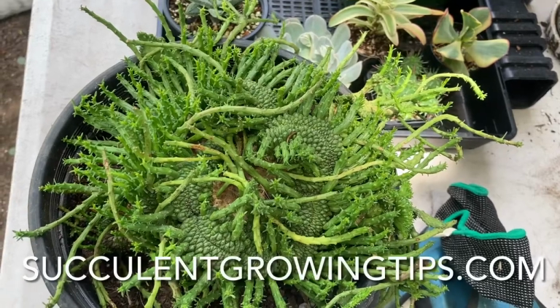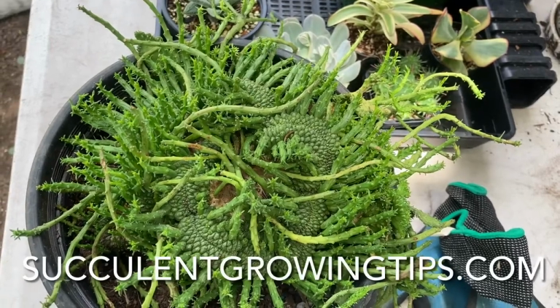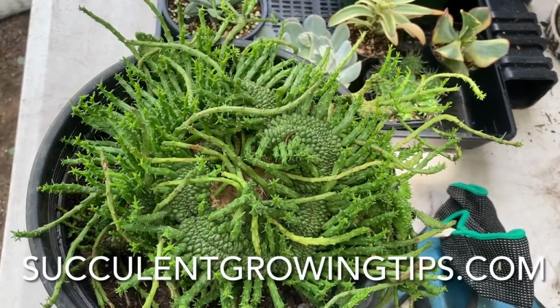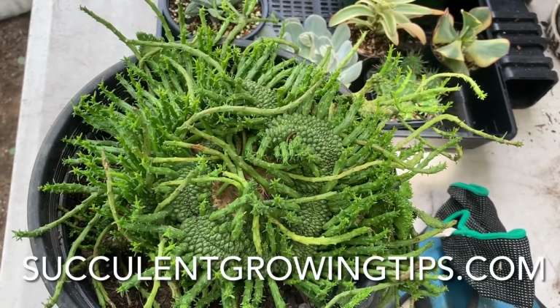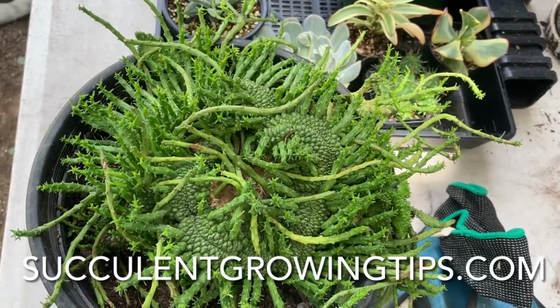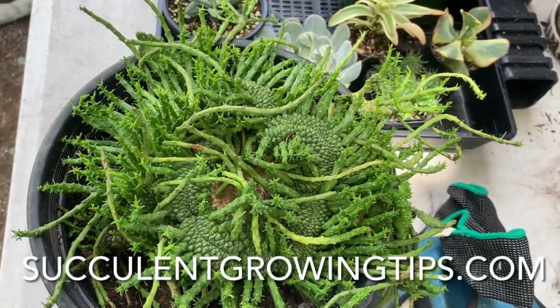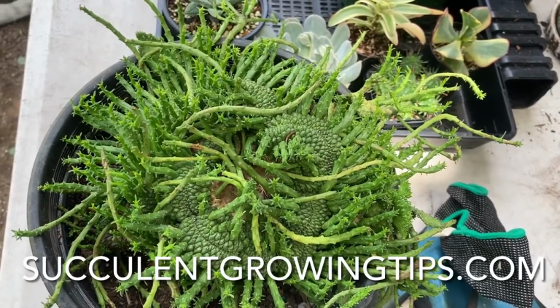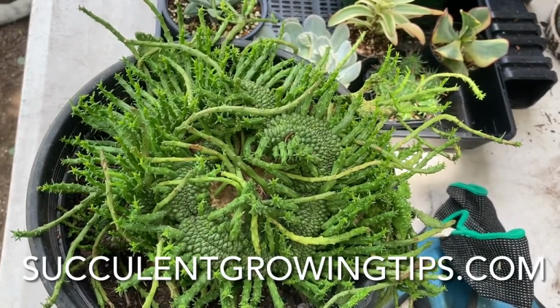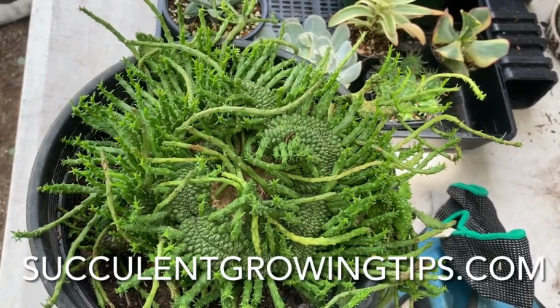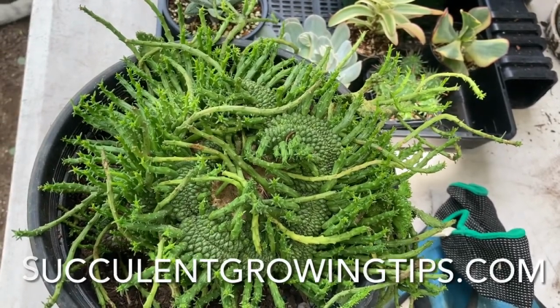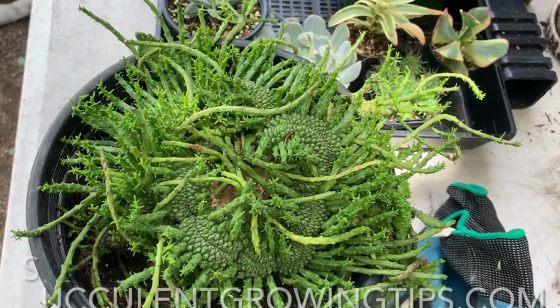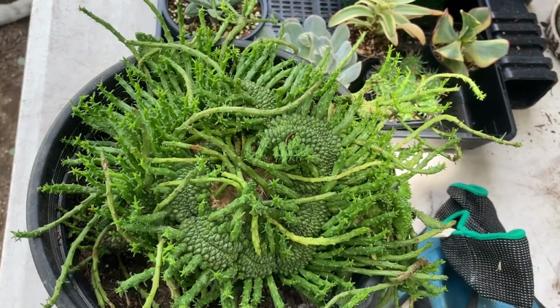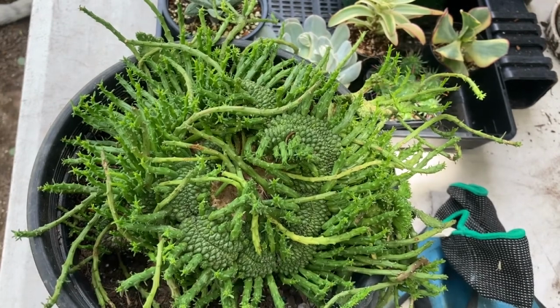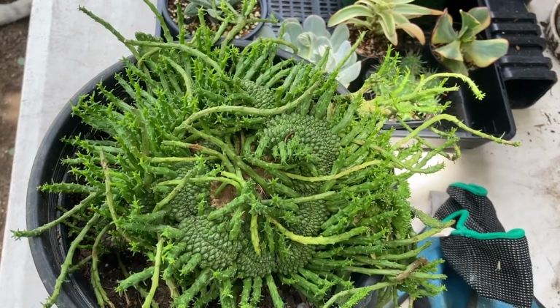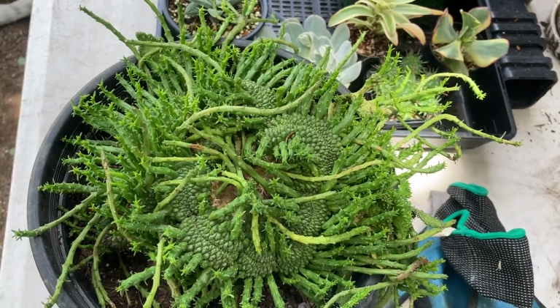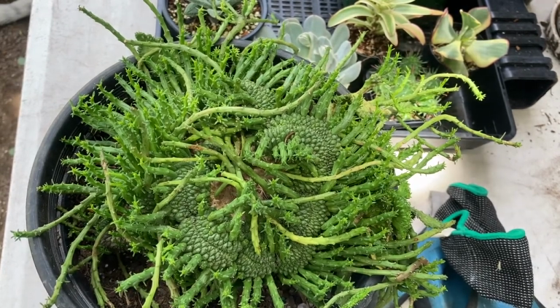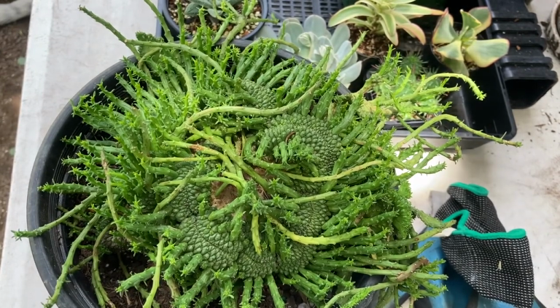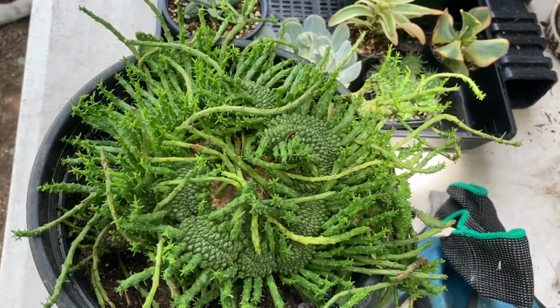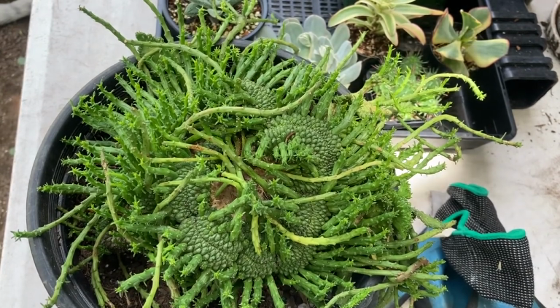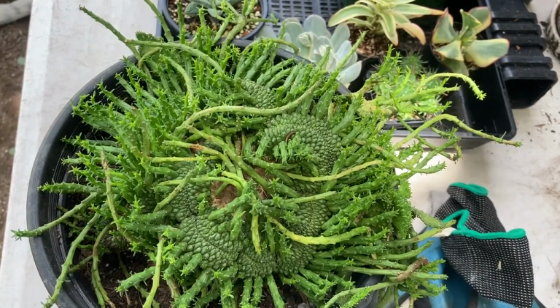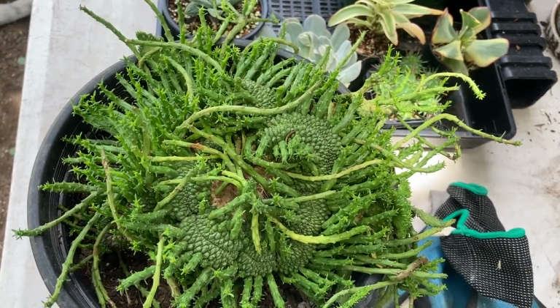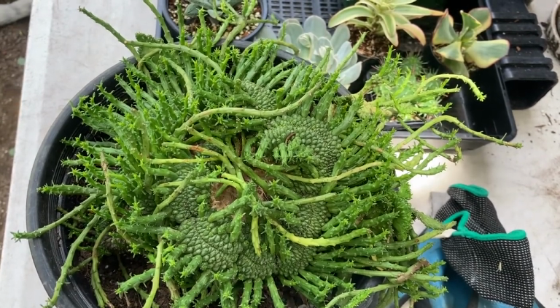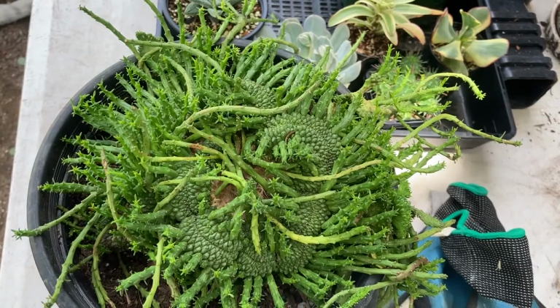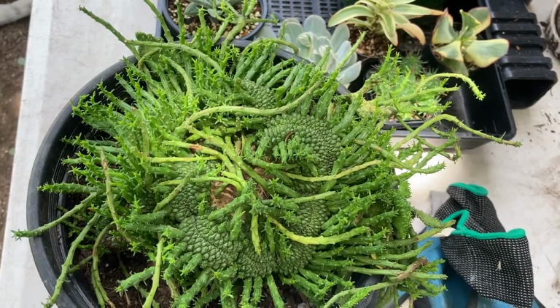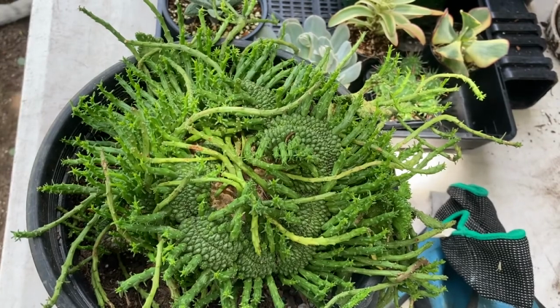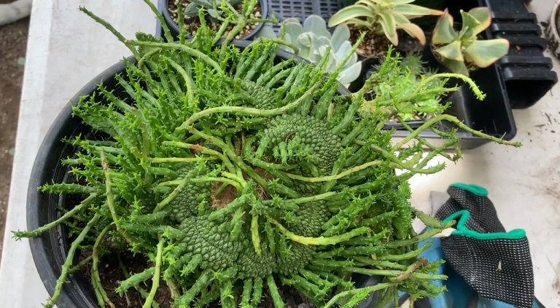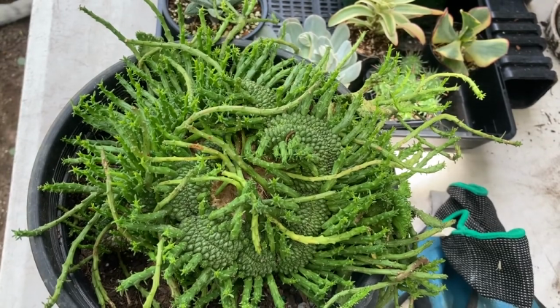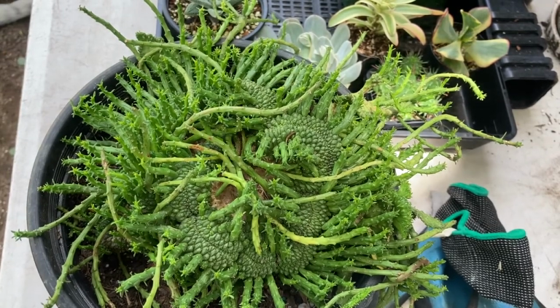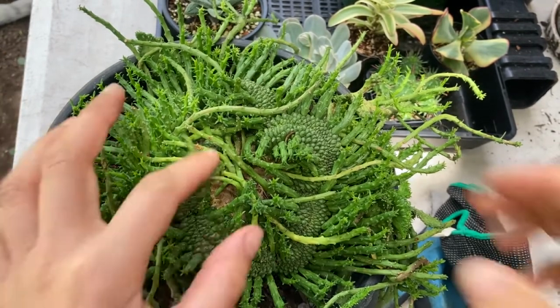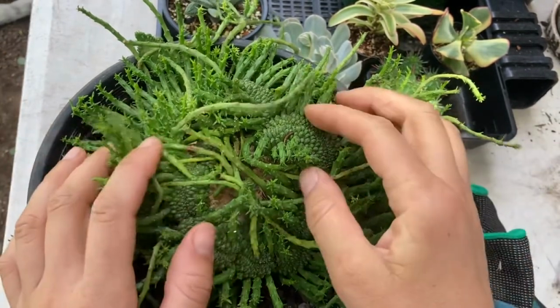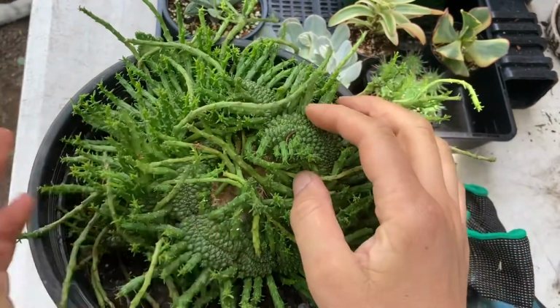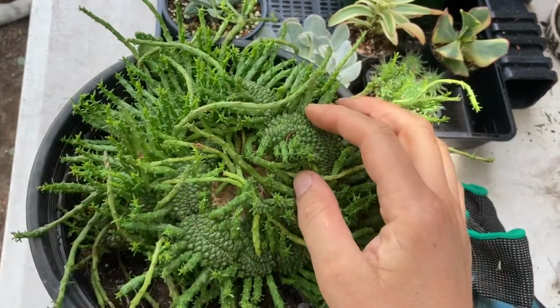In today's video I'm going to show you how to propagate Crested Euphorbia flanagani, or the medusa's head. Cresting in succulents occurs spontaneously and is kind of a mutation or an error in growth.